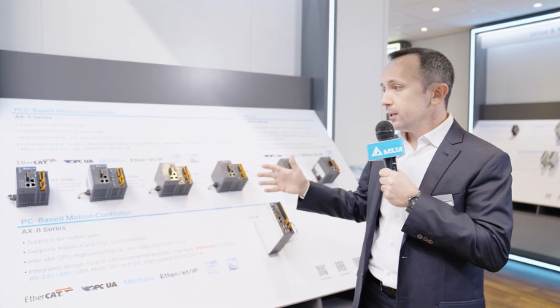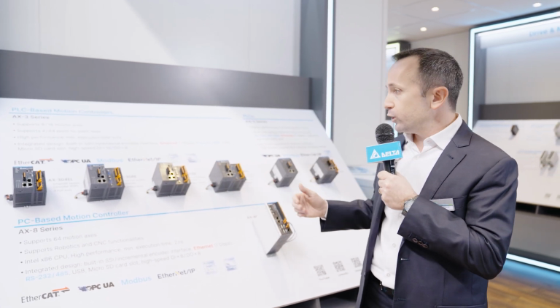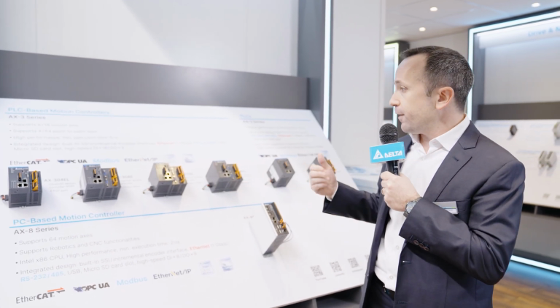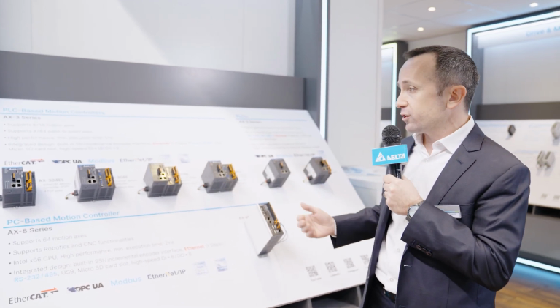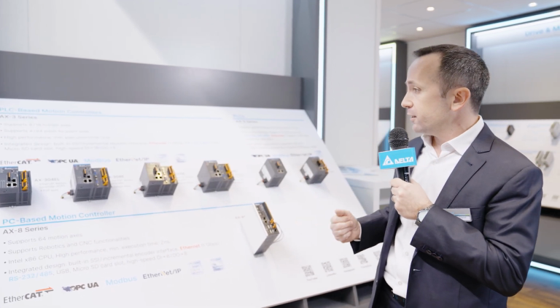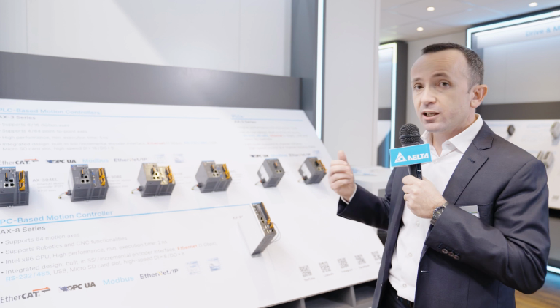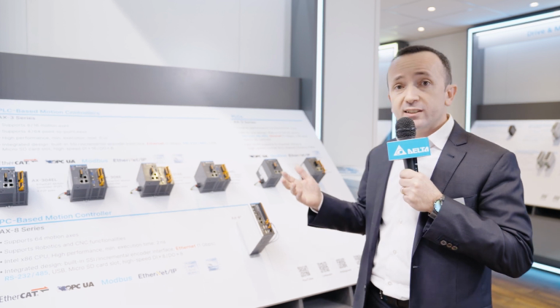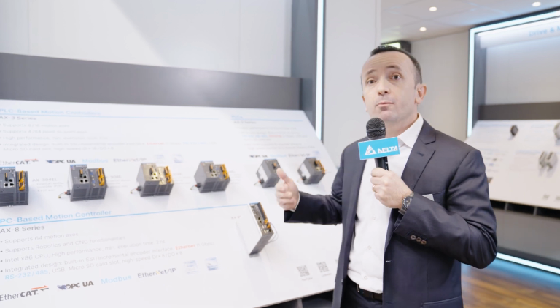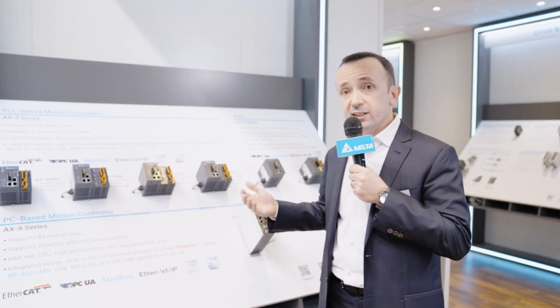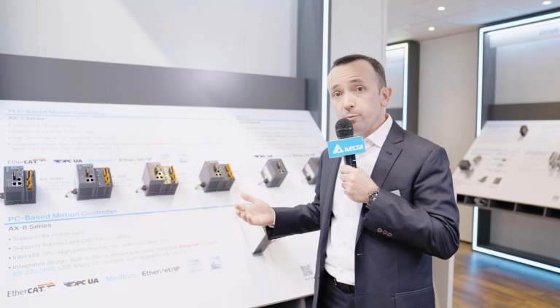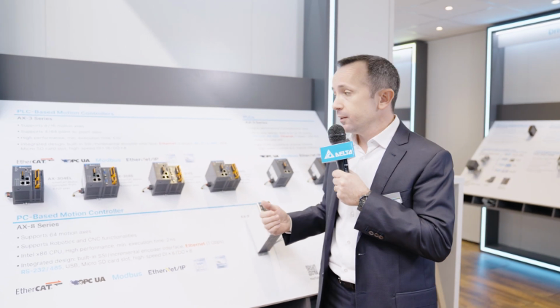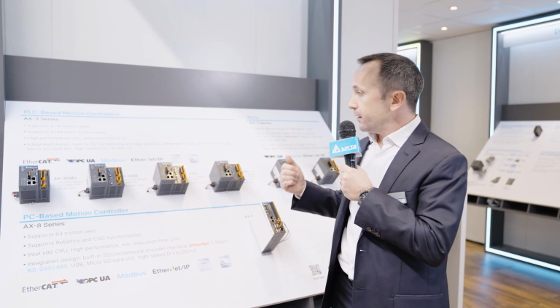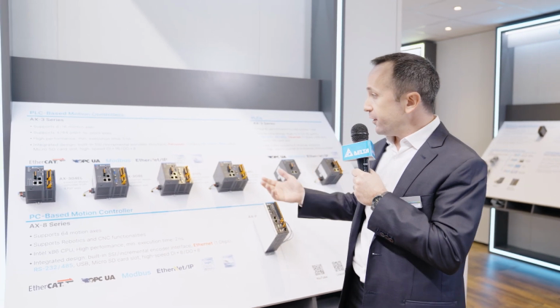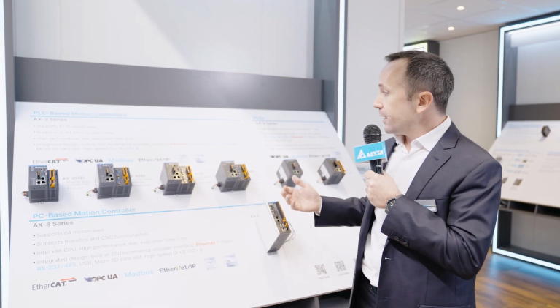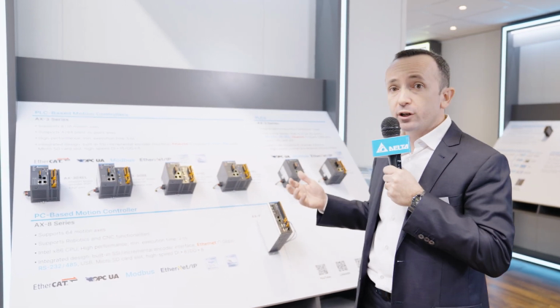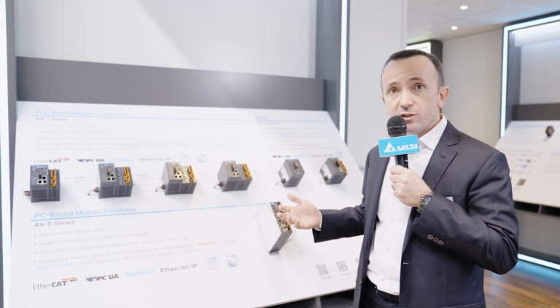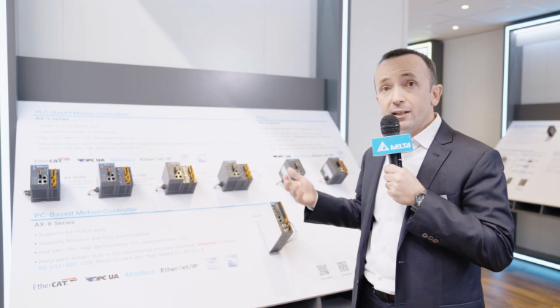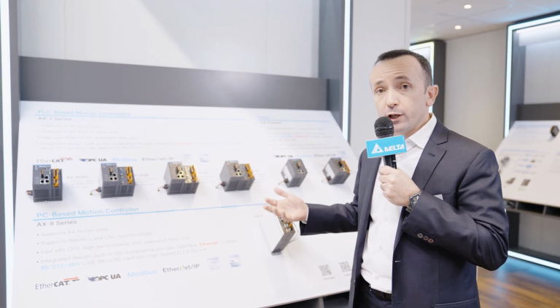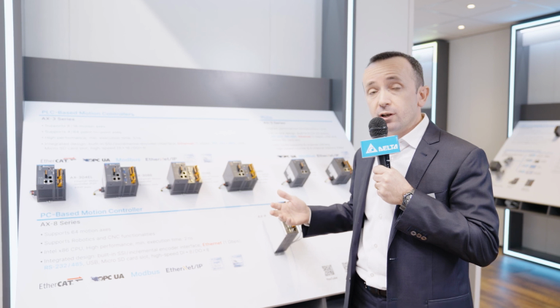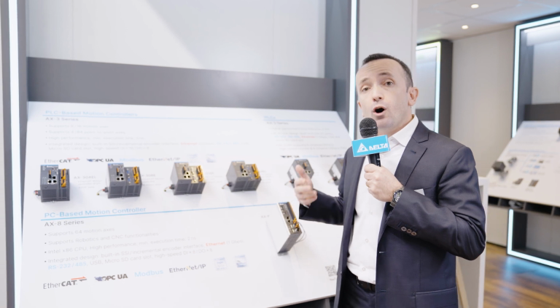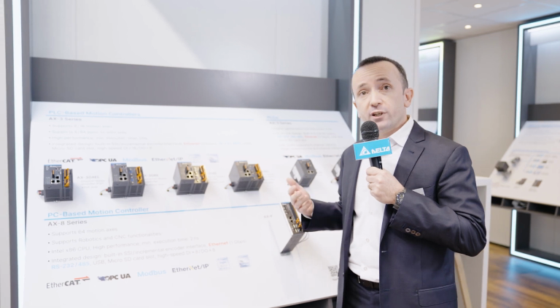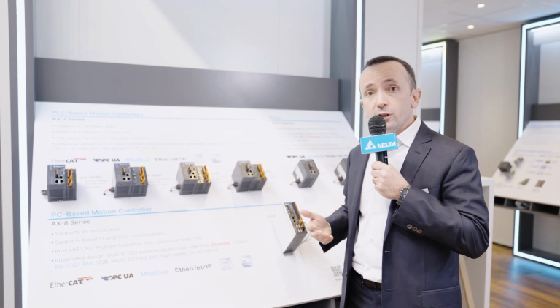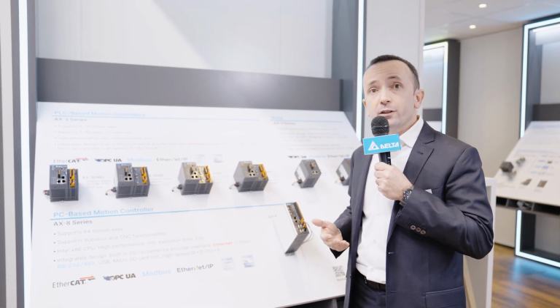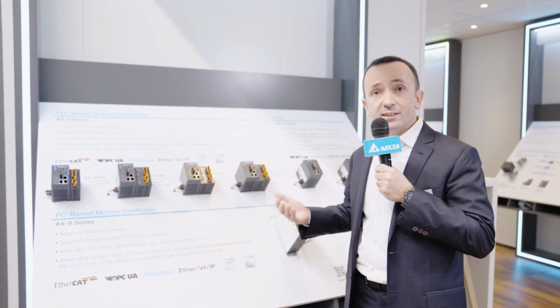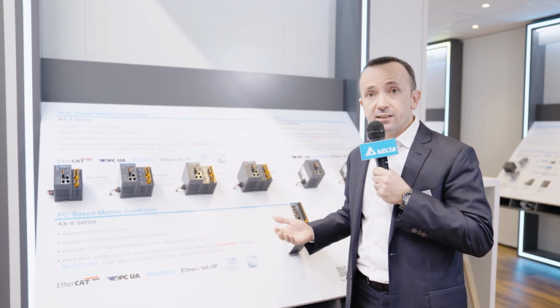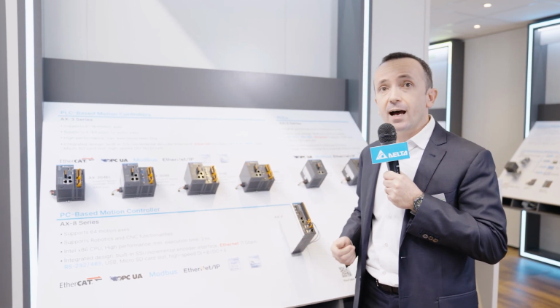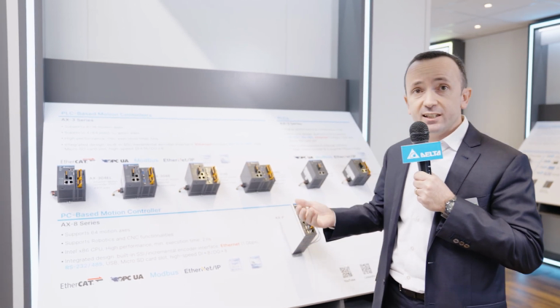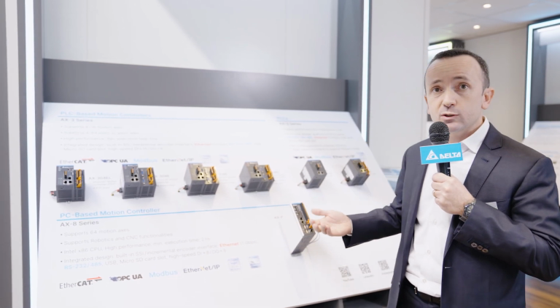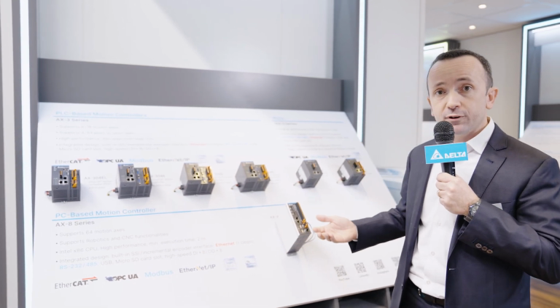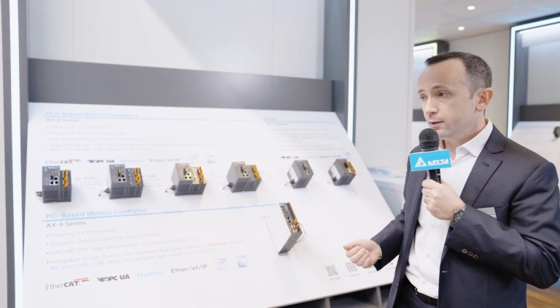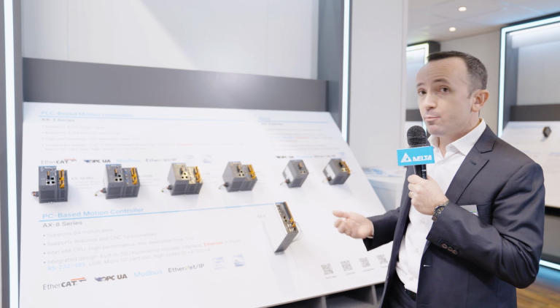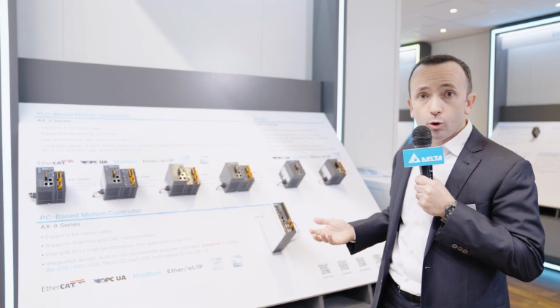DIA Designer EX supports both simple PLC applications and complex motion control tasks, including functions like single-axis and multi-axis movements, gearing, electronic cams and interpolations — of course in accordance with international standards like IEC 61131 and PLCopen.